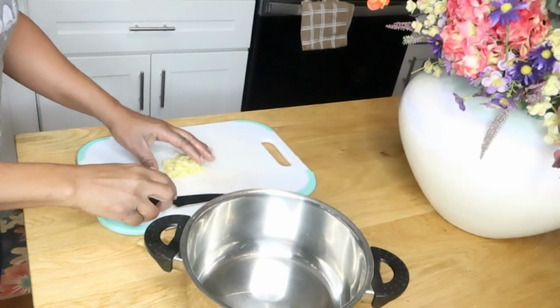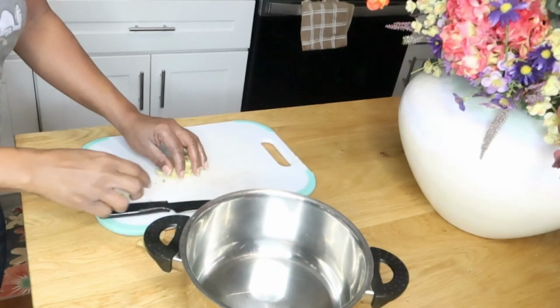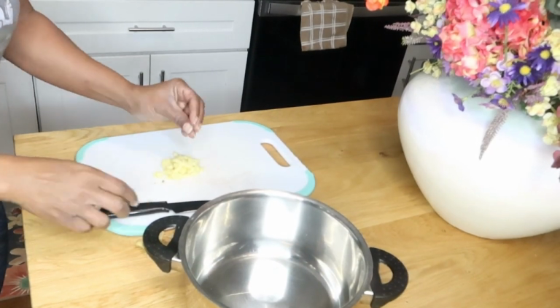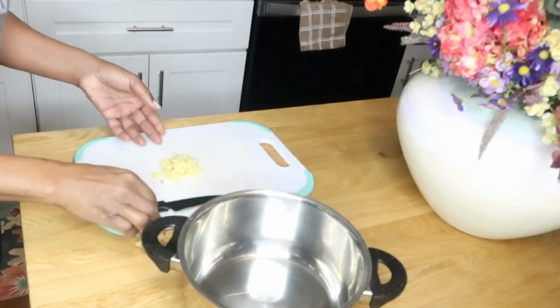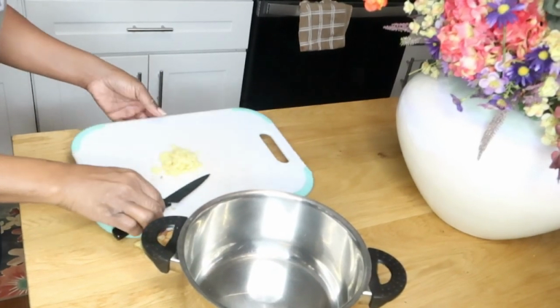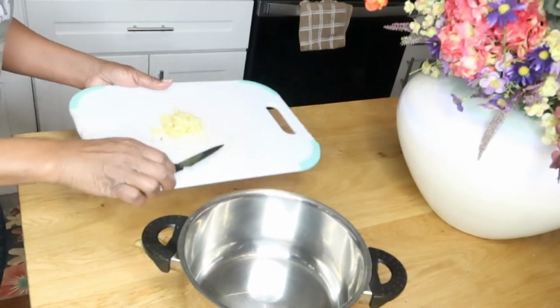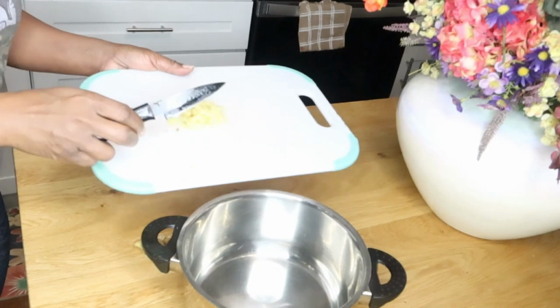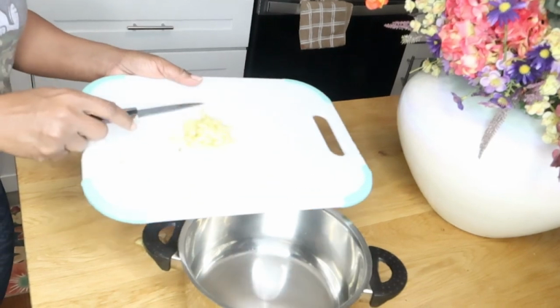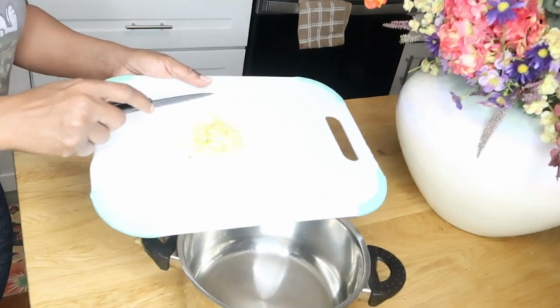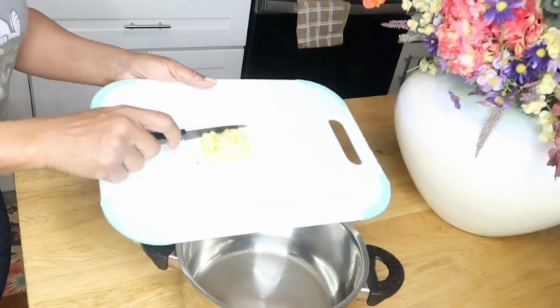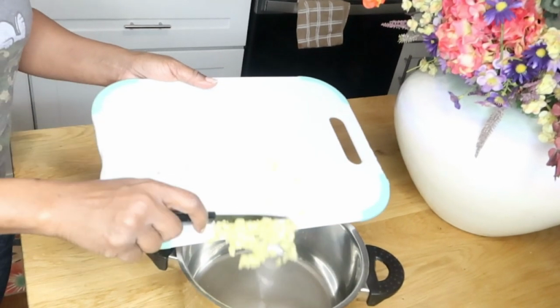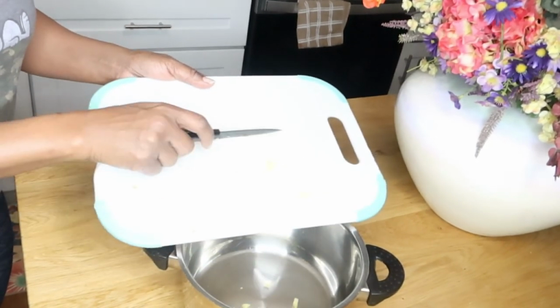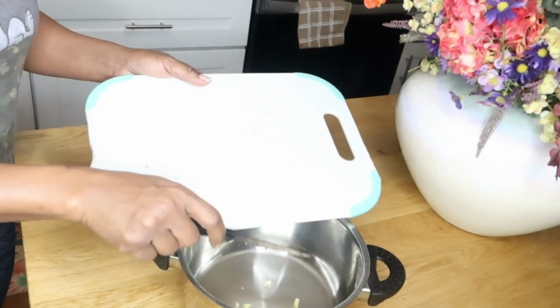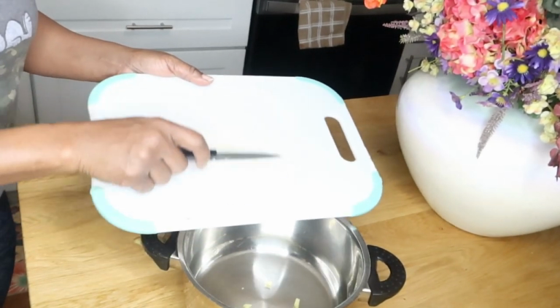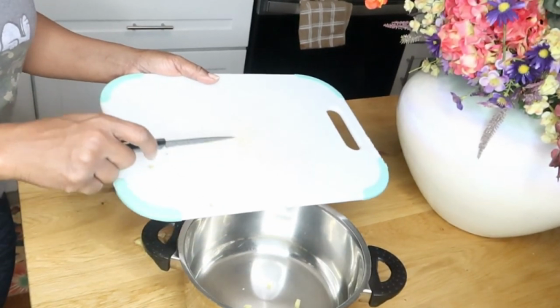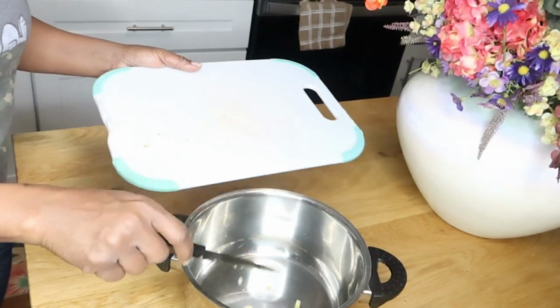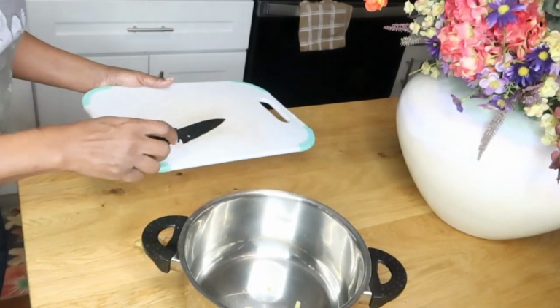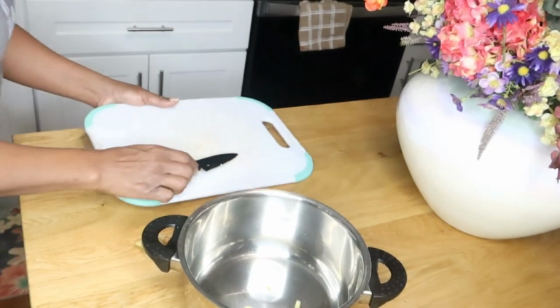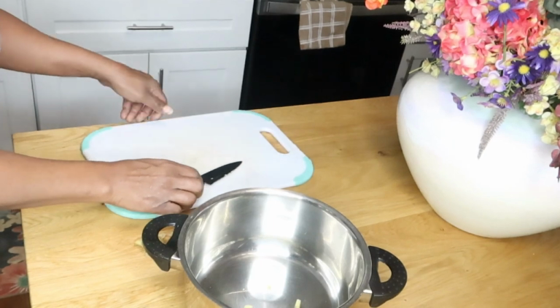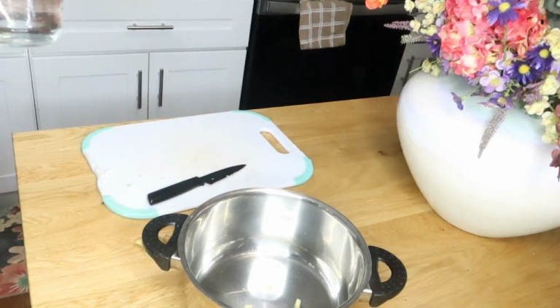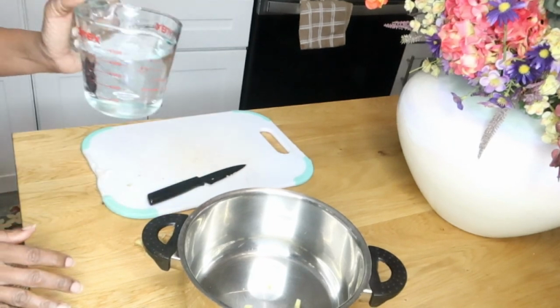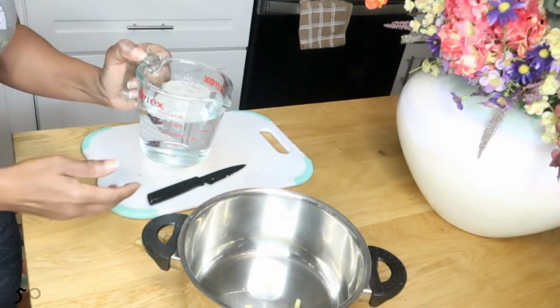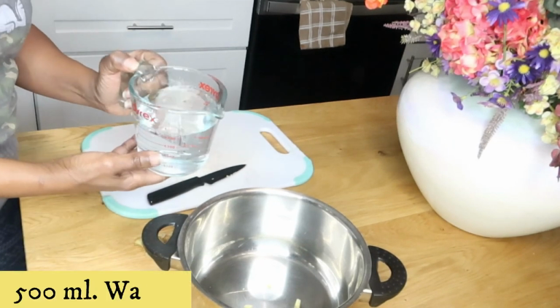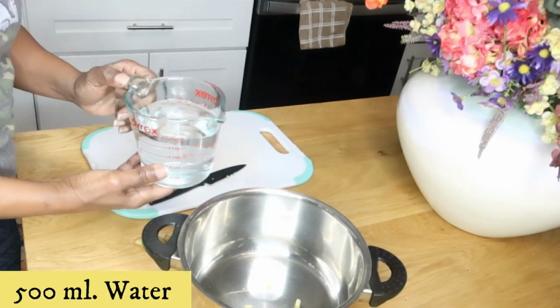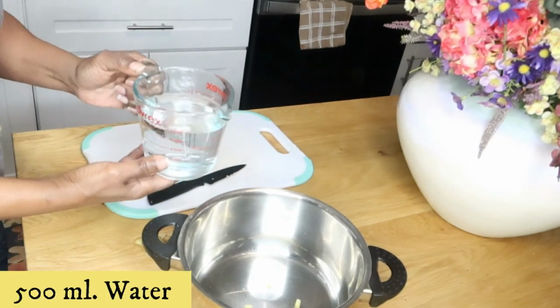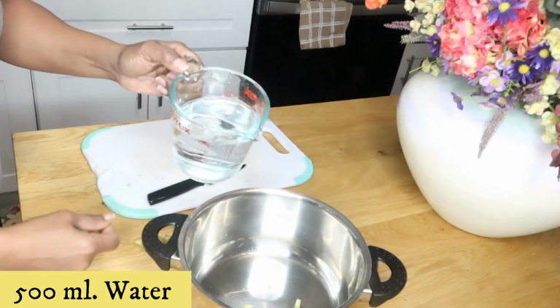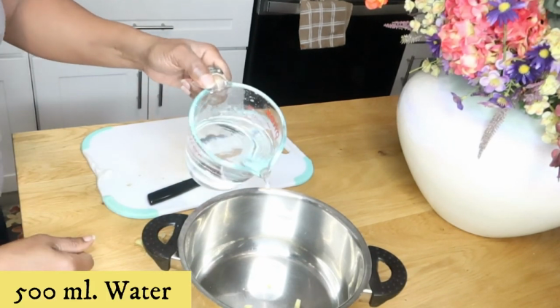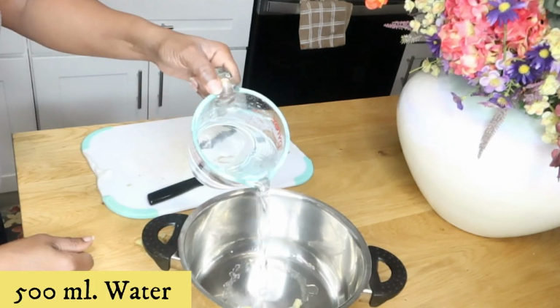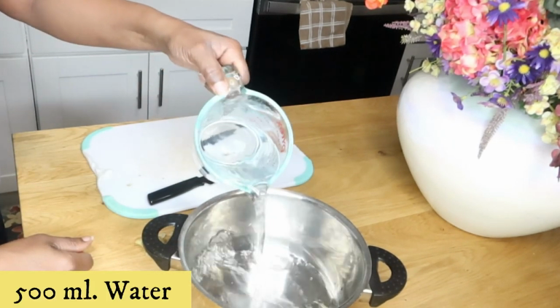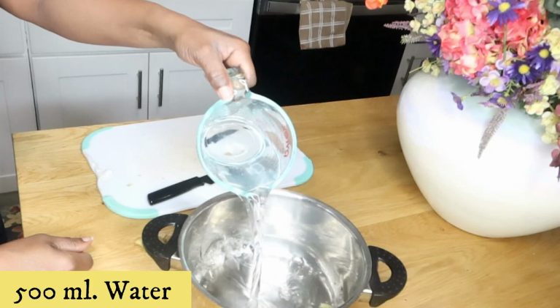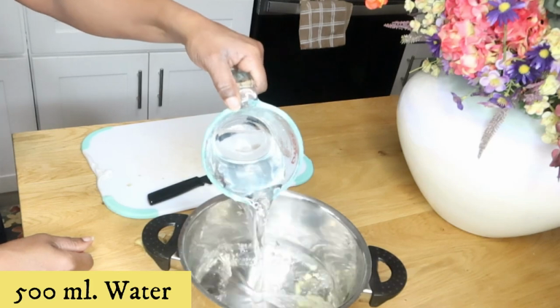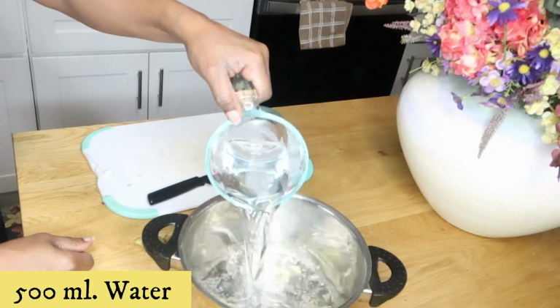Next you're going to add your ginger into your pot. Now we're going to add in one half liter of water into our pan.